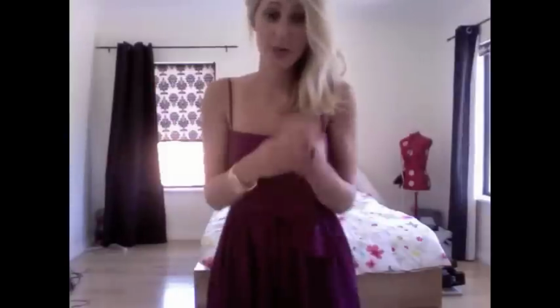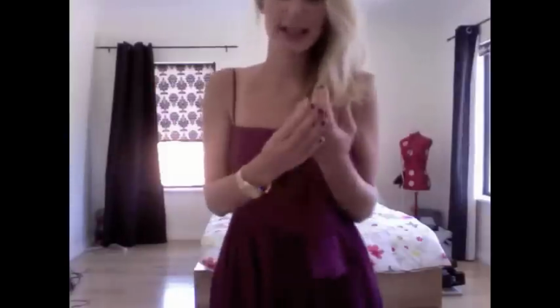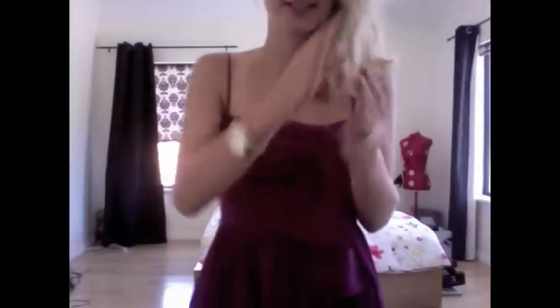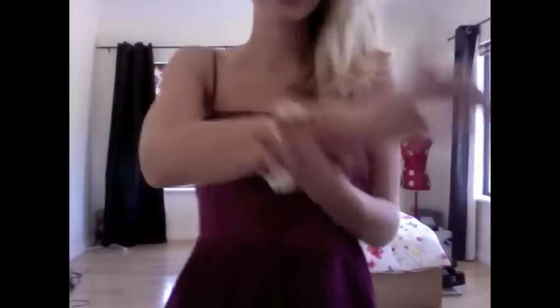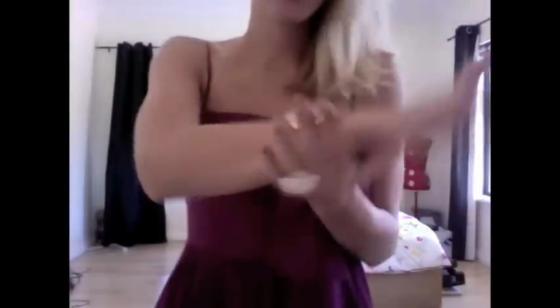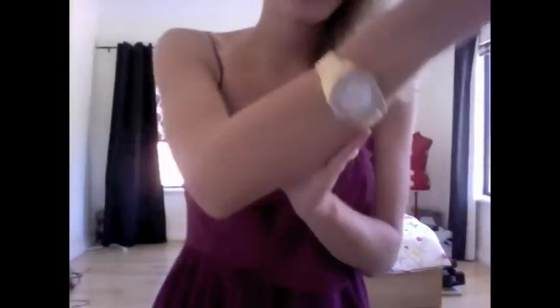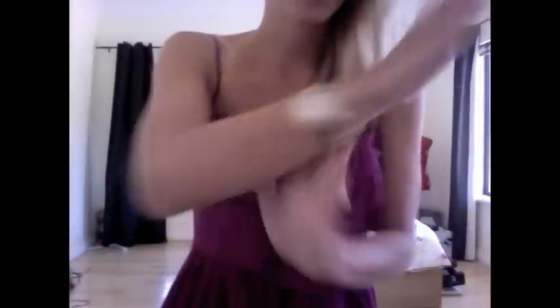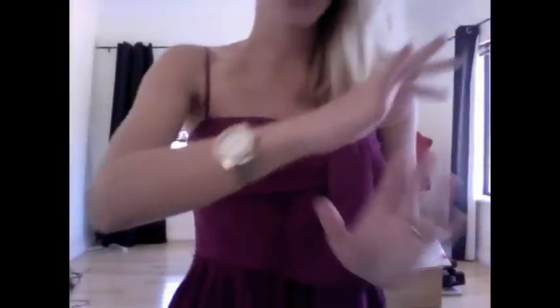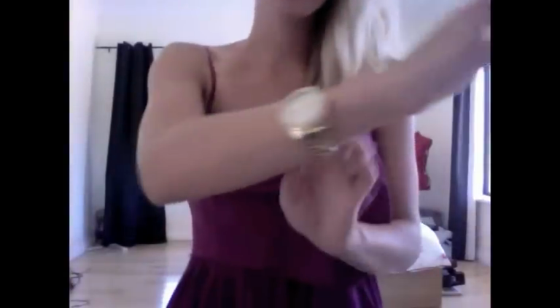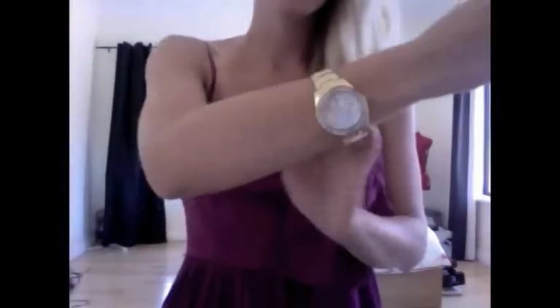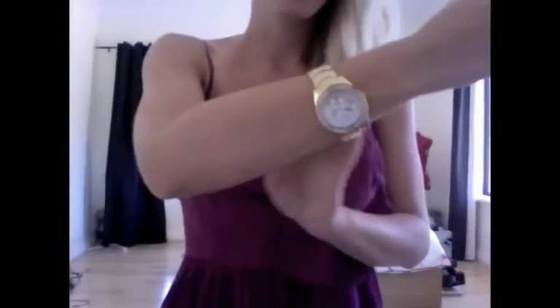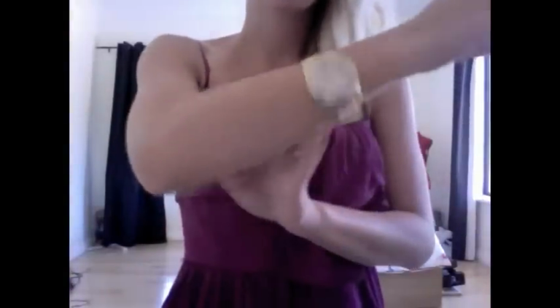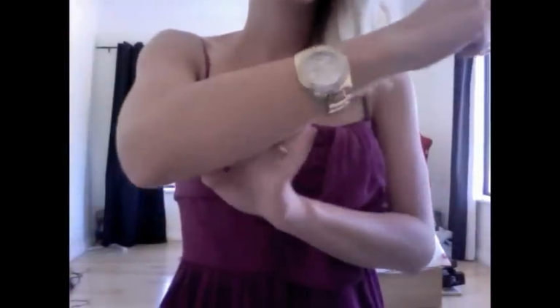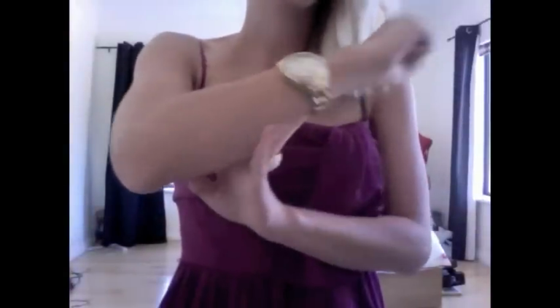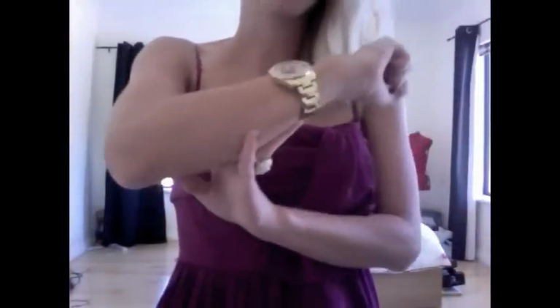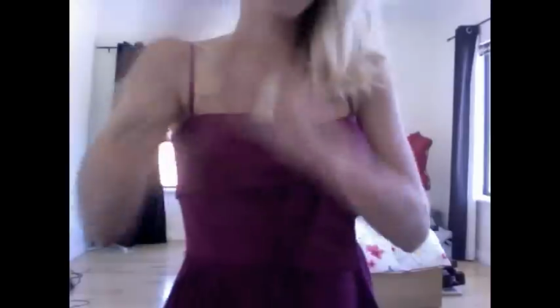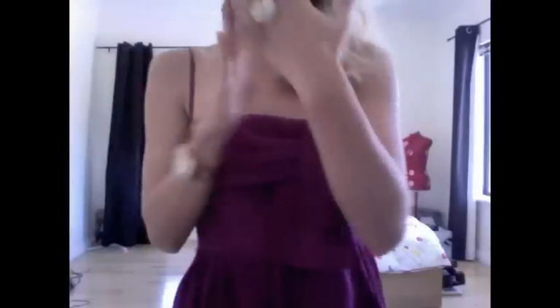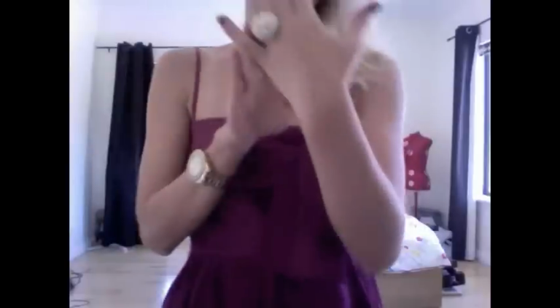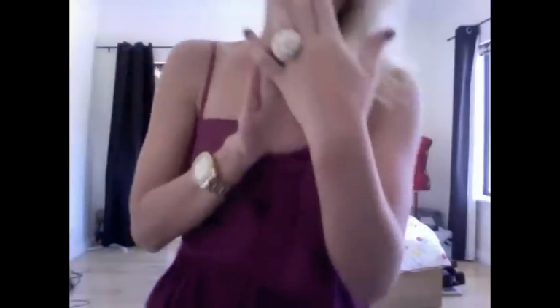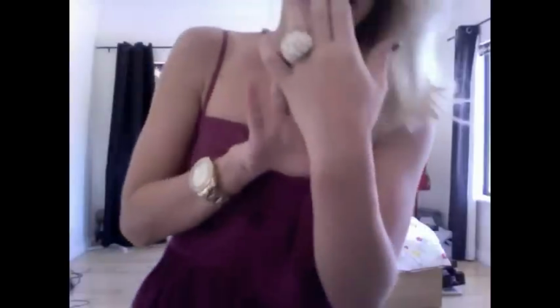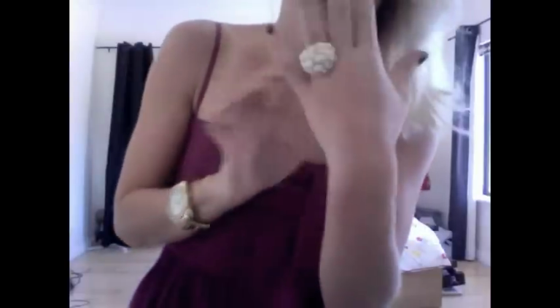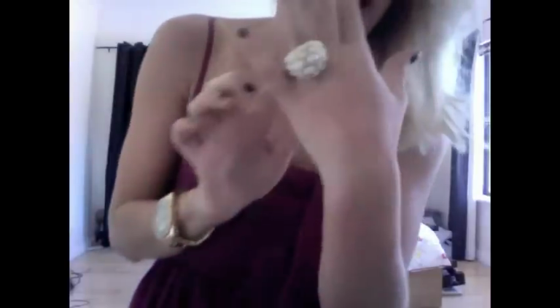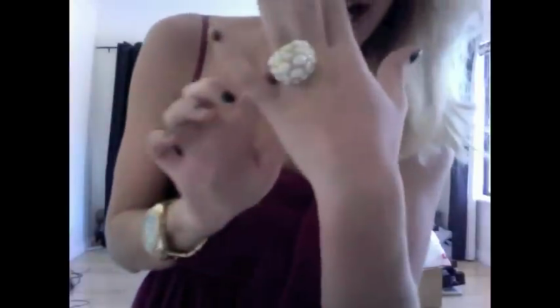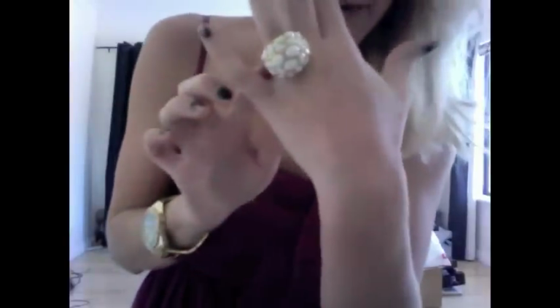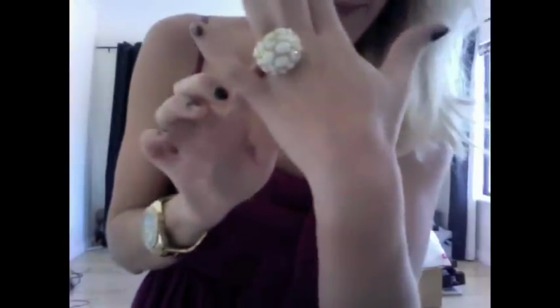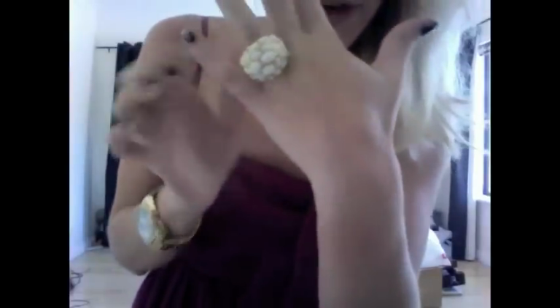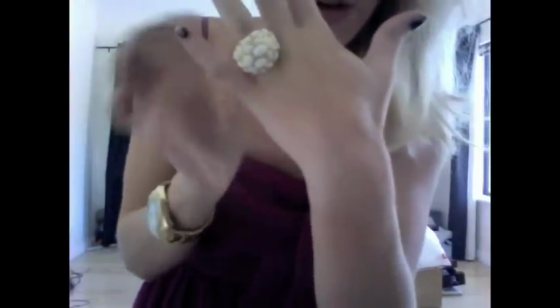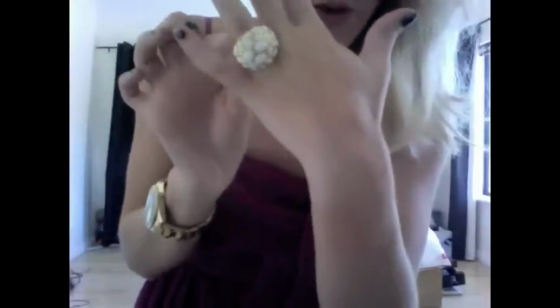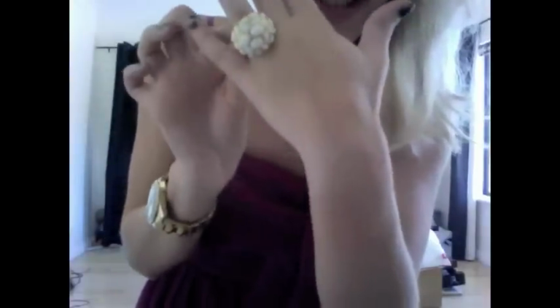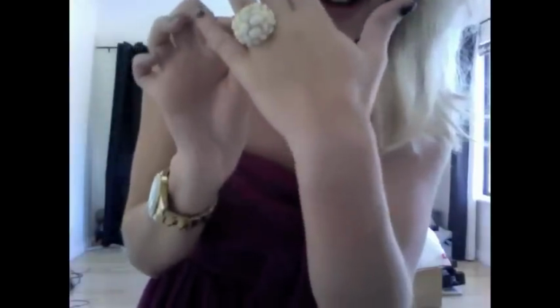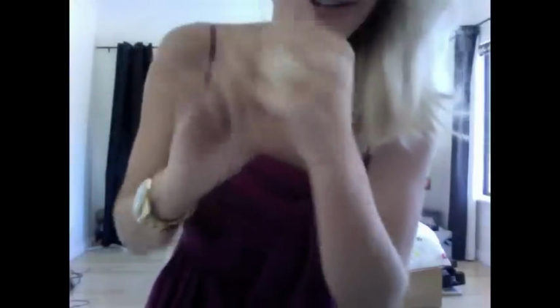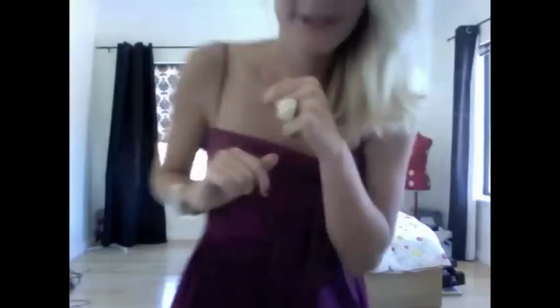With accessories and jewellery I've gone quite minimal — my gold guest swatch and then I've just paired it with a nice gold and white stoned ring.